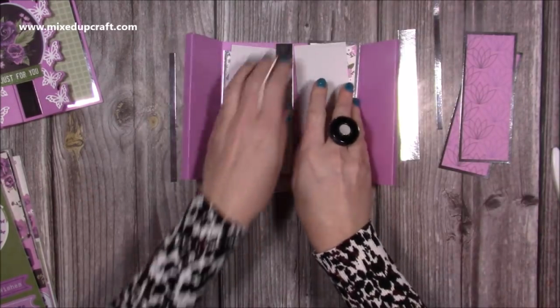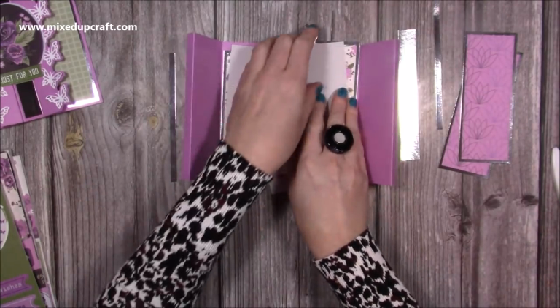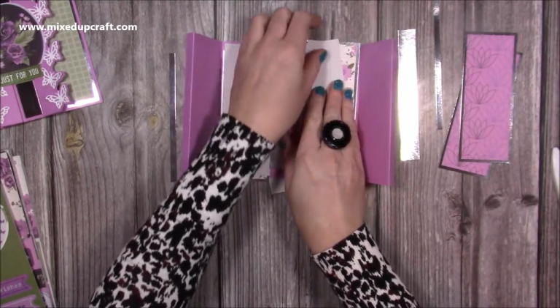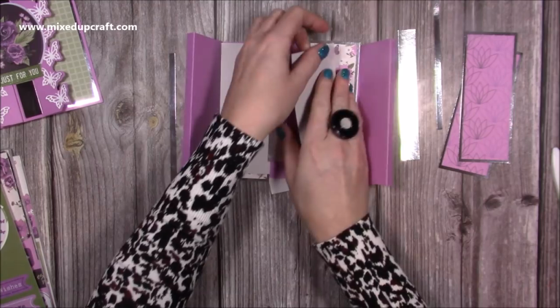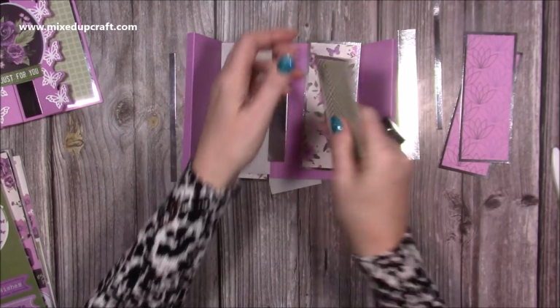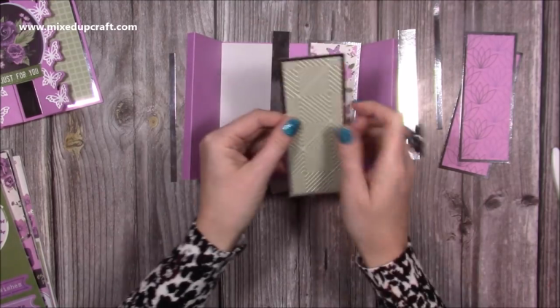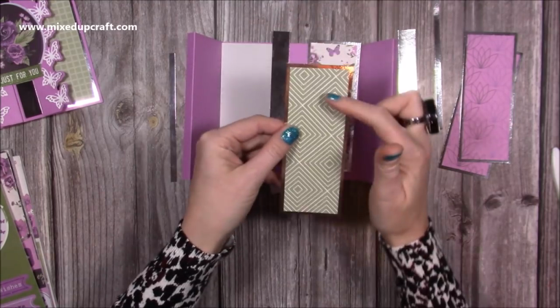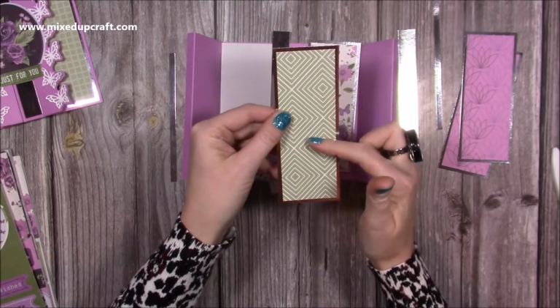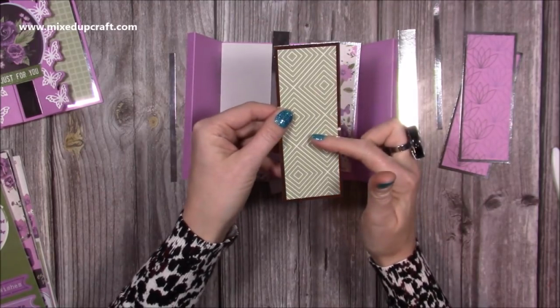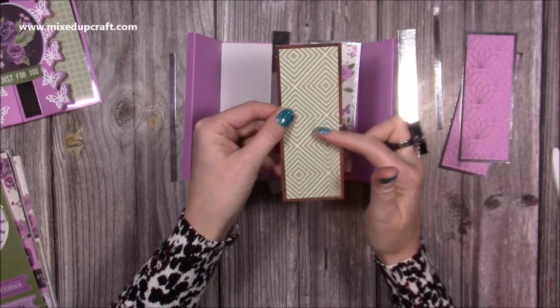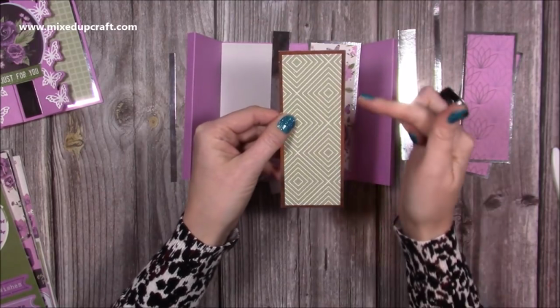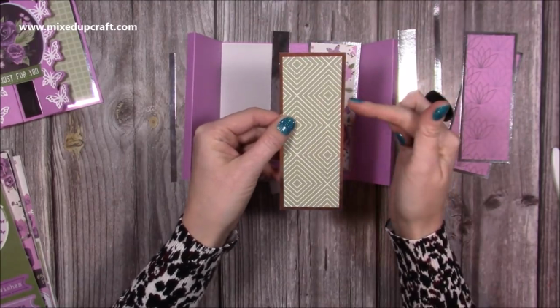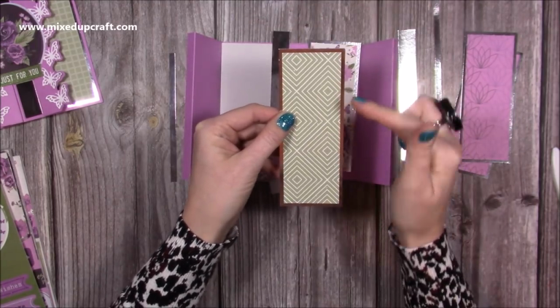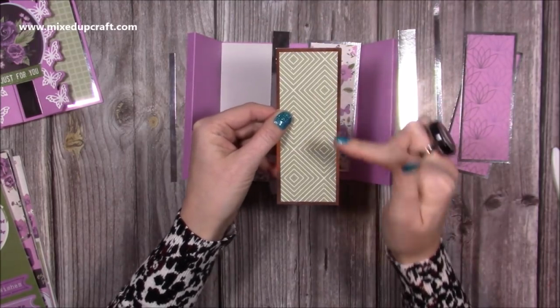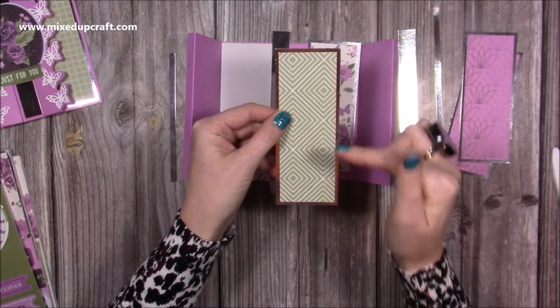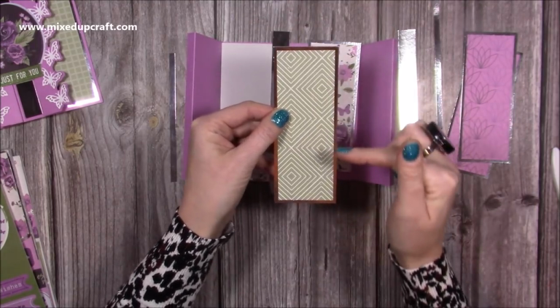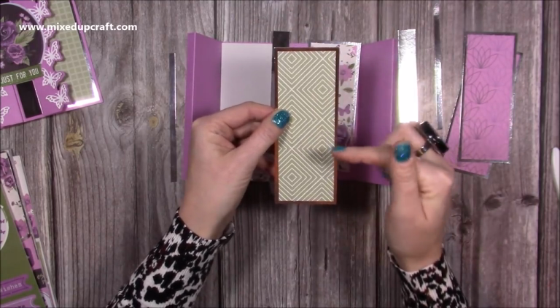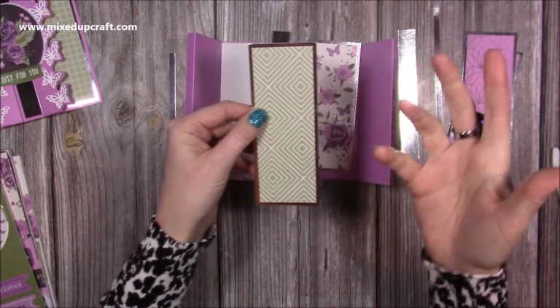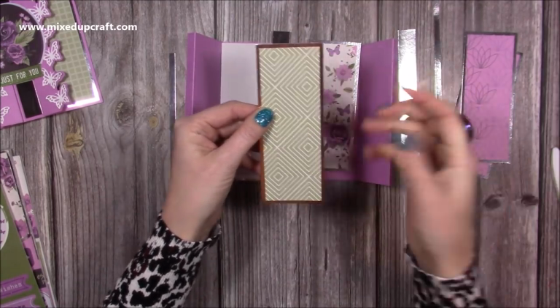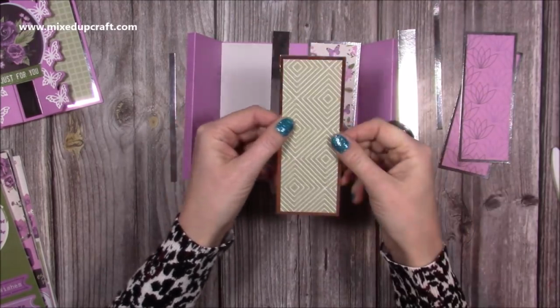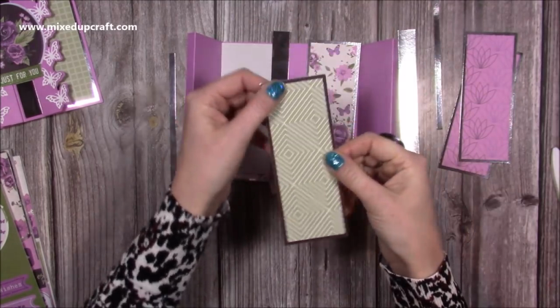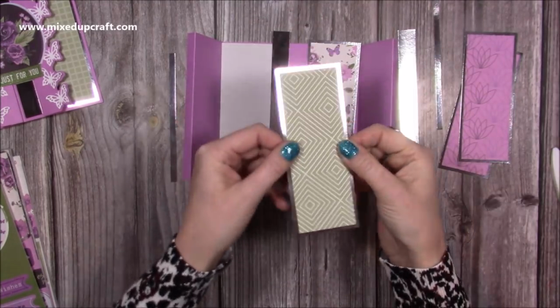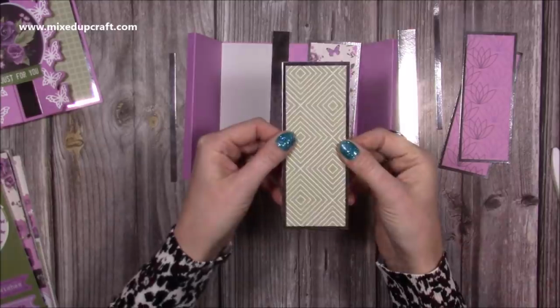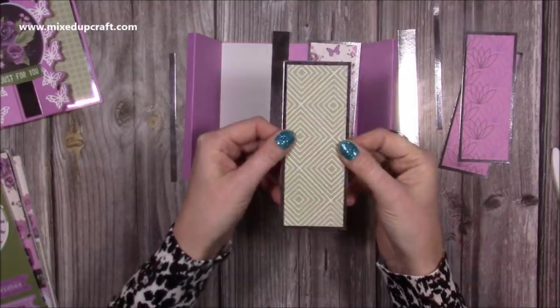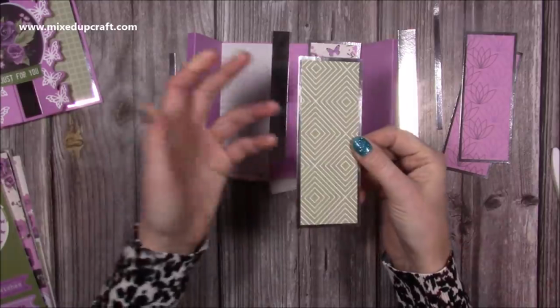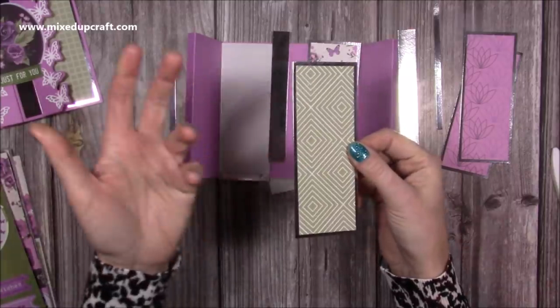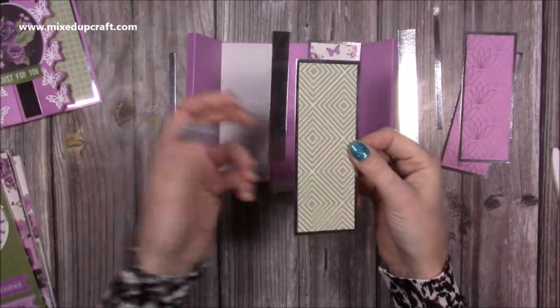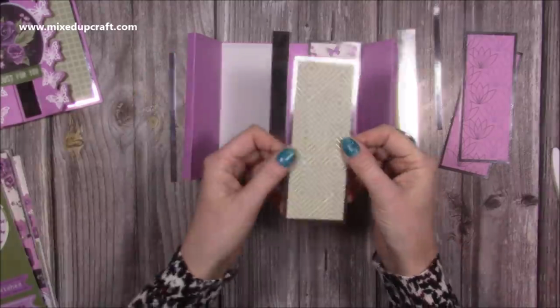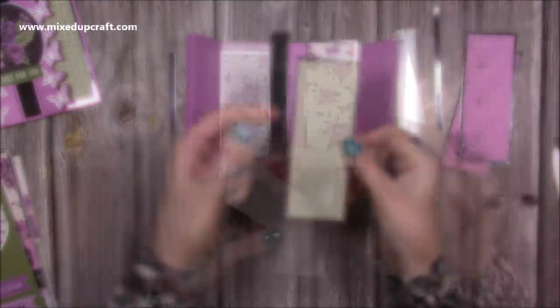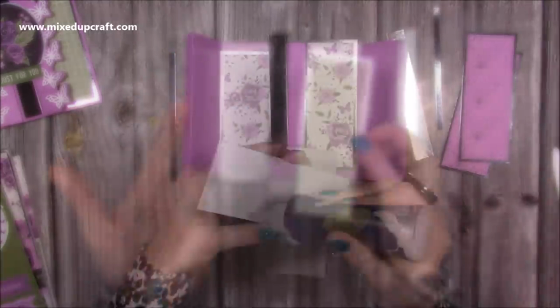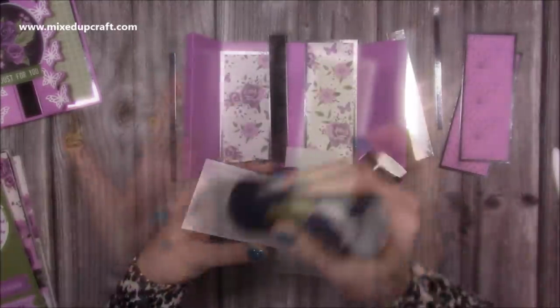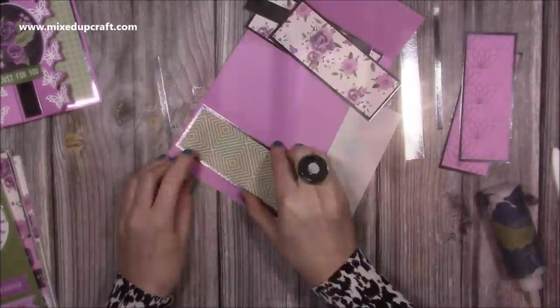If you are using mirrored card, I've stuck the paper onto the mirrored card using double-sided tape or red tape — it sticks really well and glue would just take too long and end up peeling off.